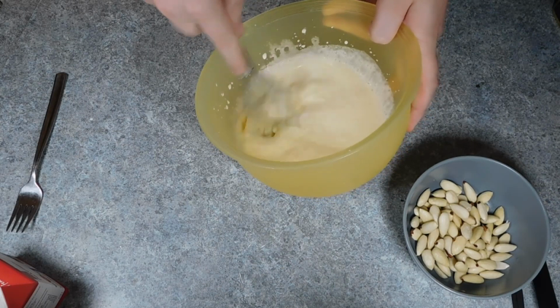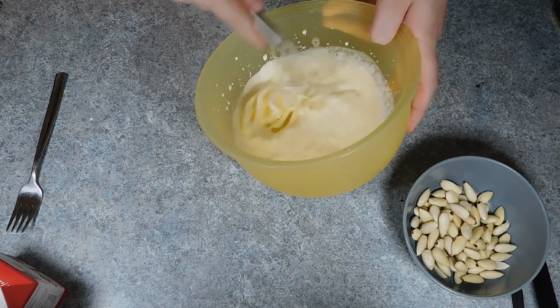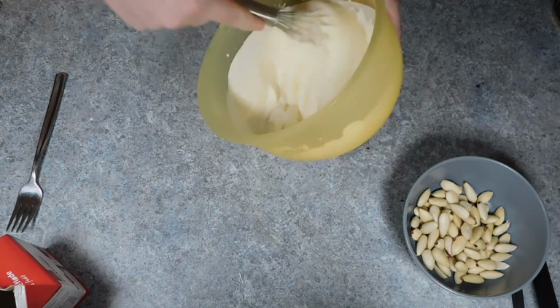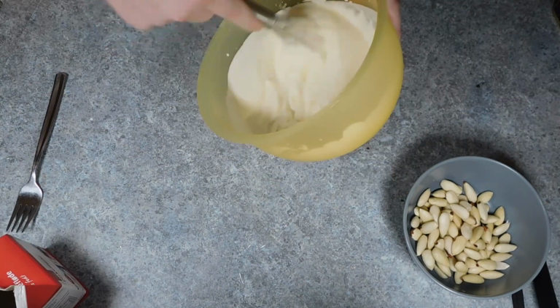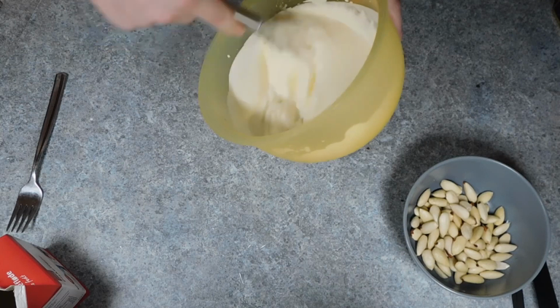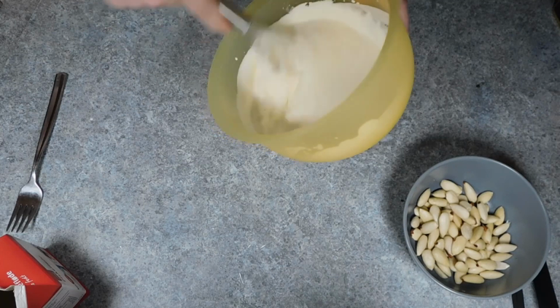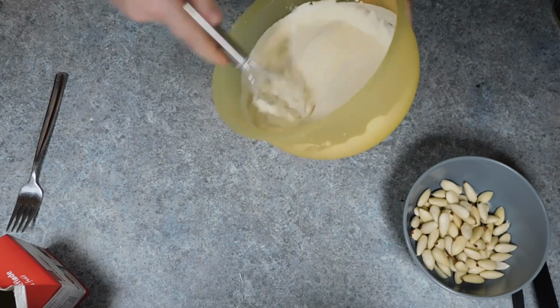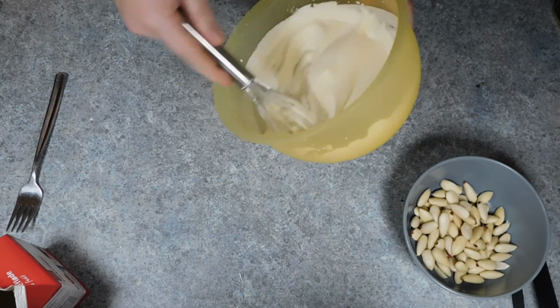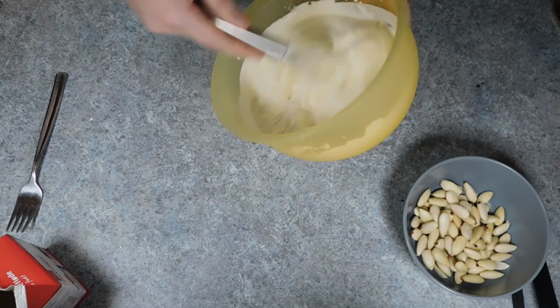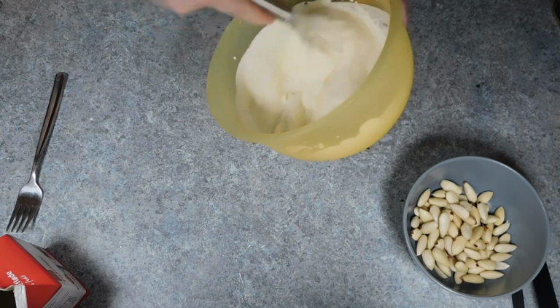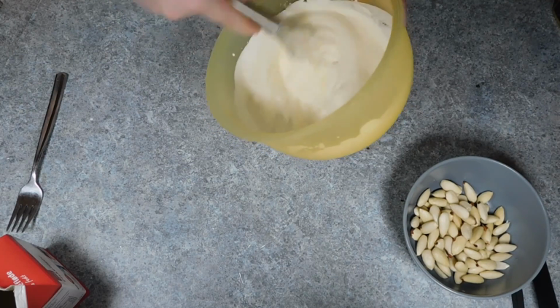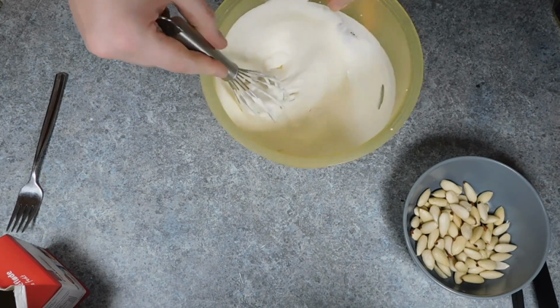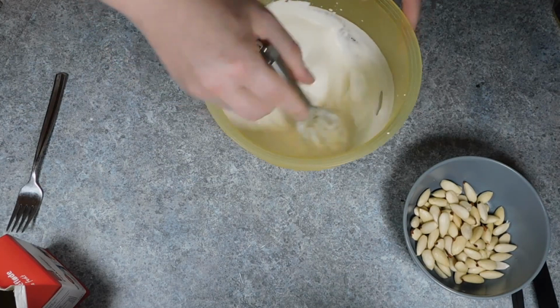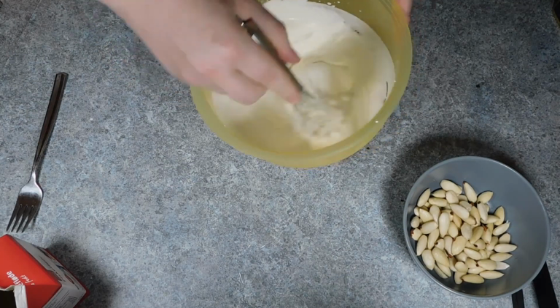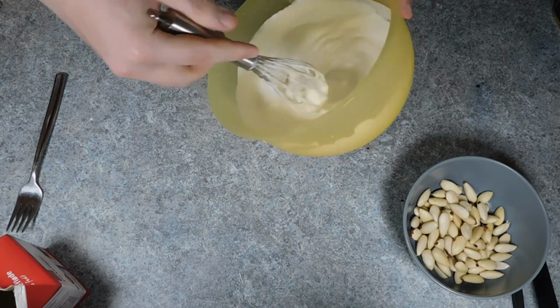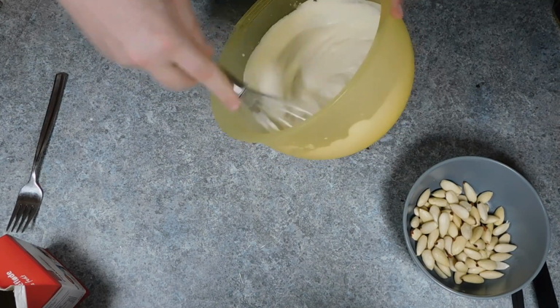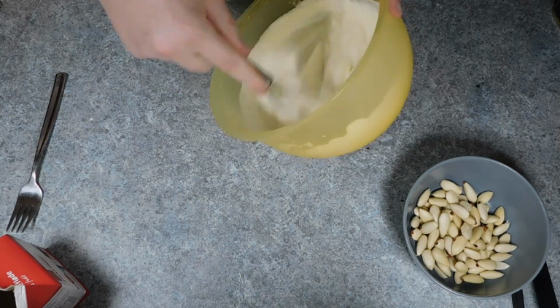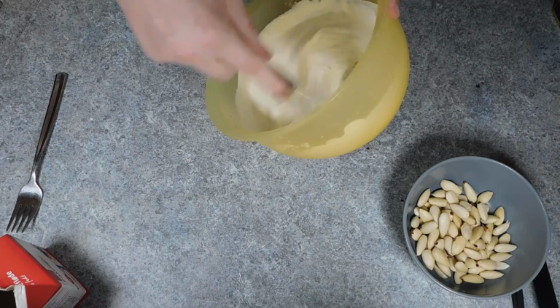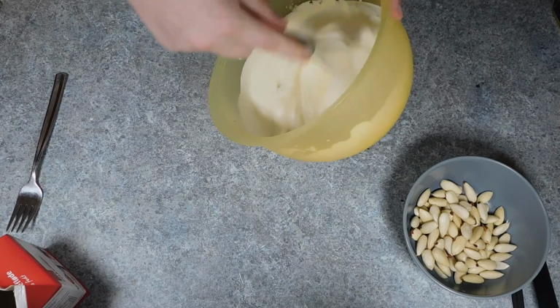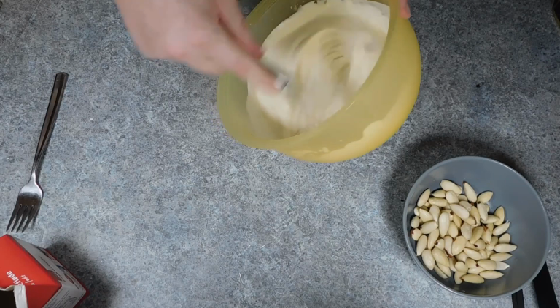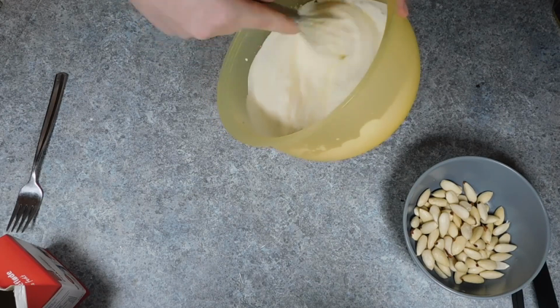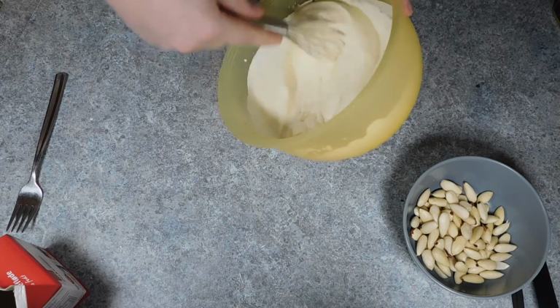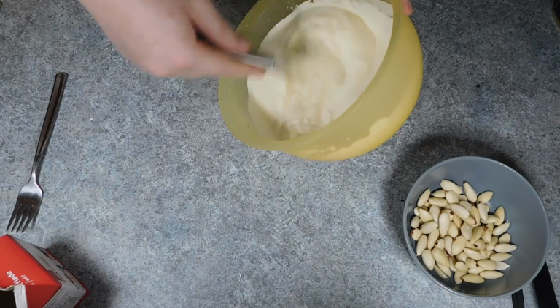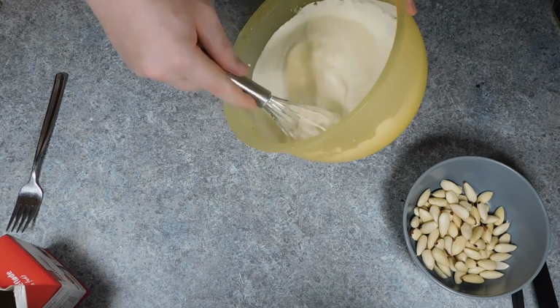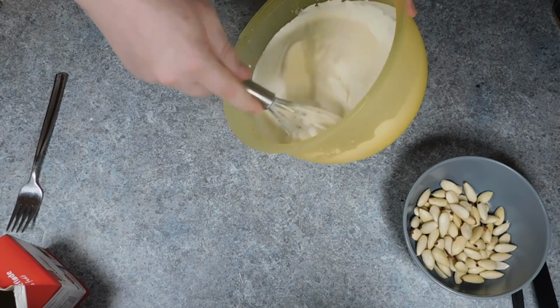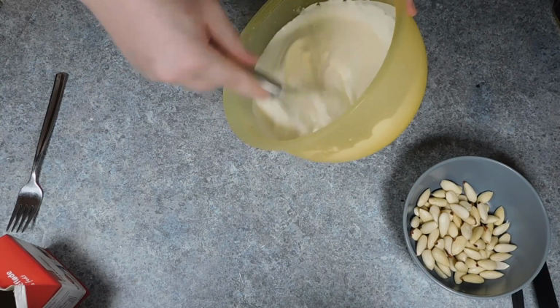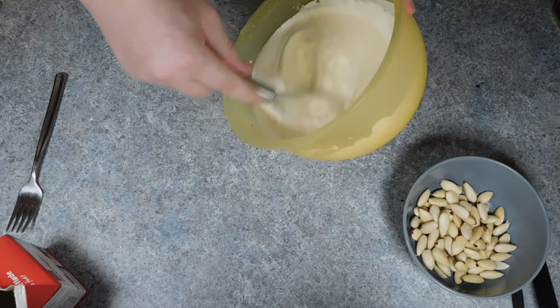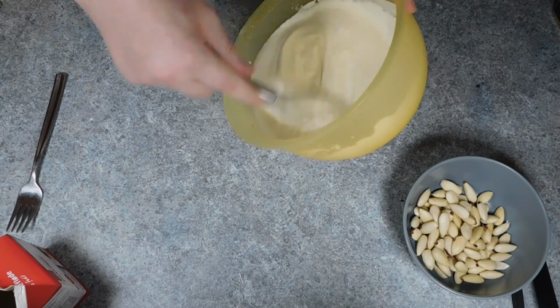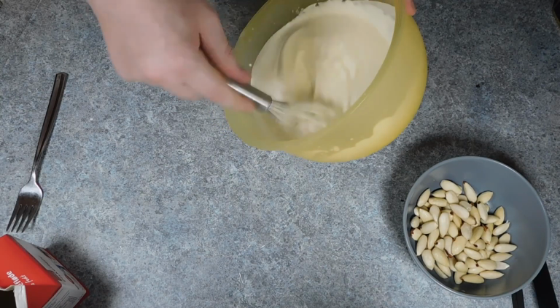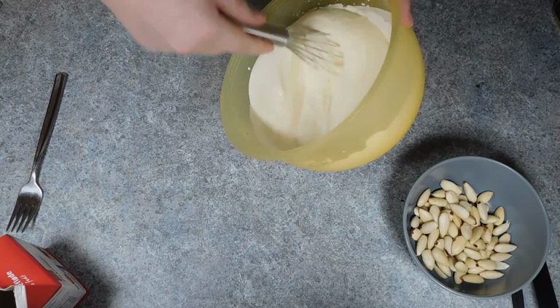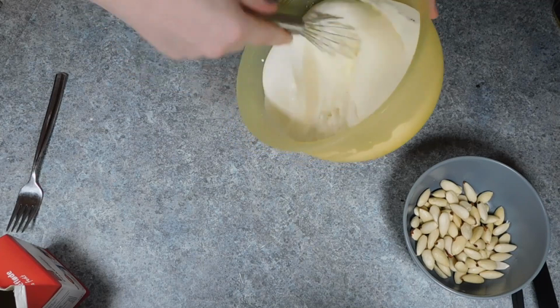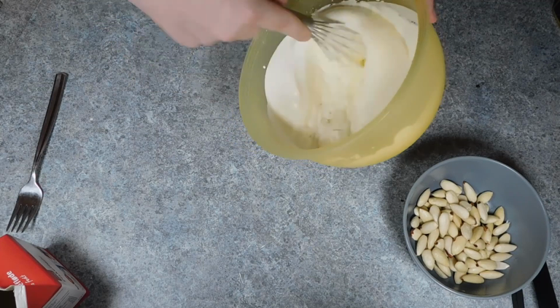Start by whipping up some double cream until it is fluffy. Now the amount that you want to add is completely personal choice — some prefer it with lots of cream, others prefer it with slightly less. Then just set the cream to one side for now.